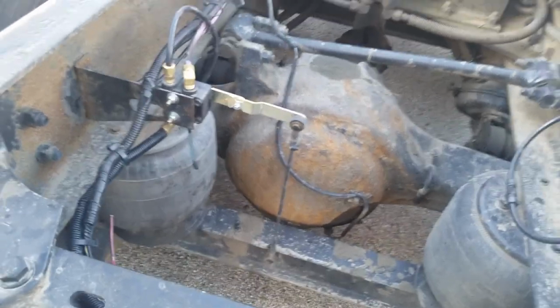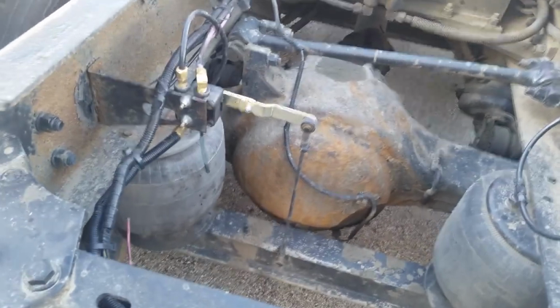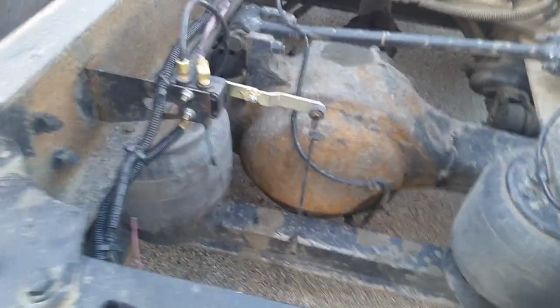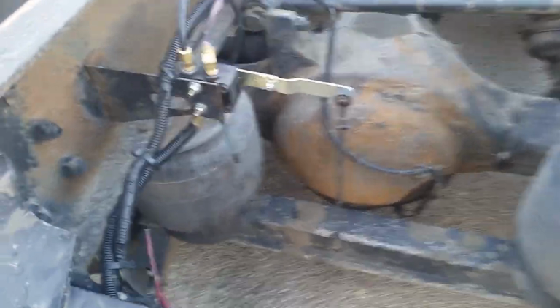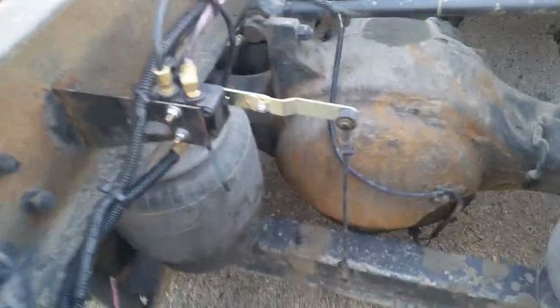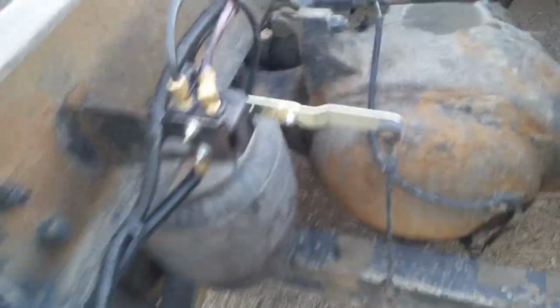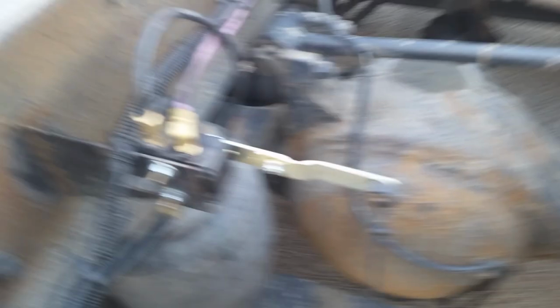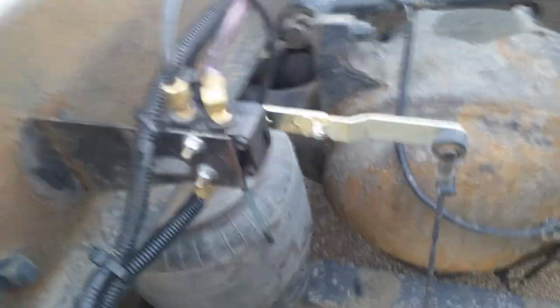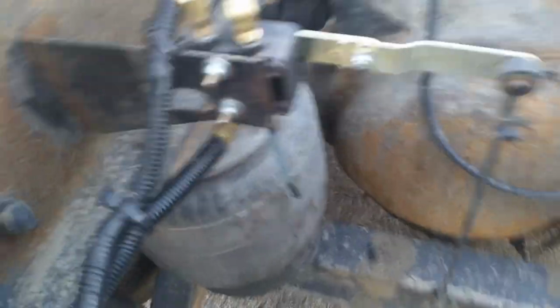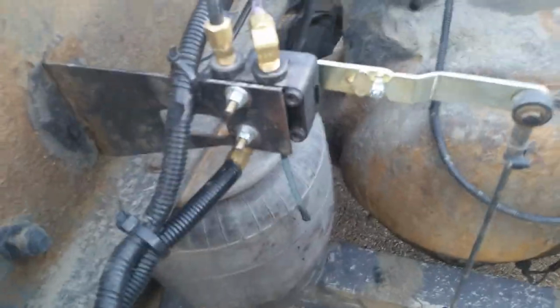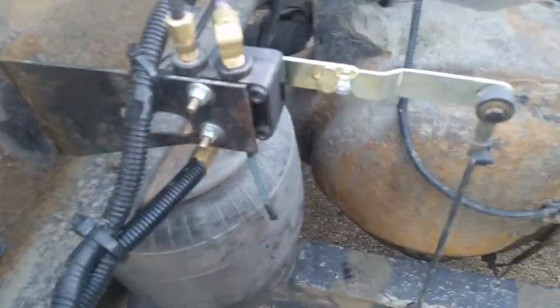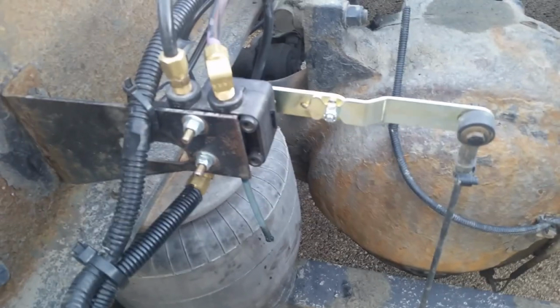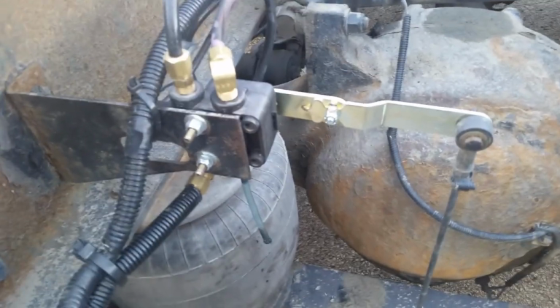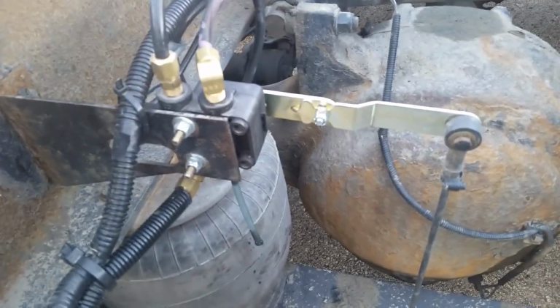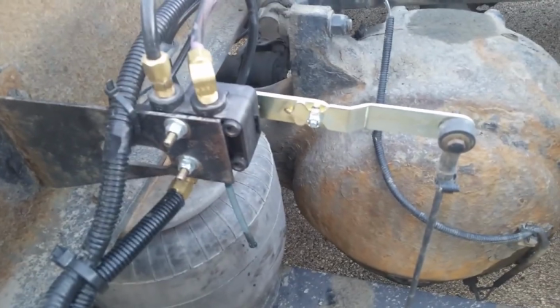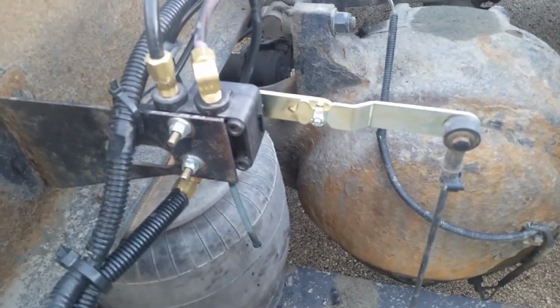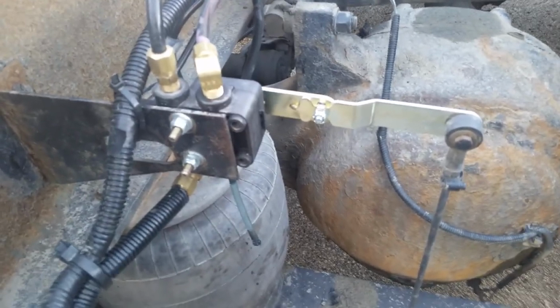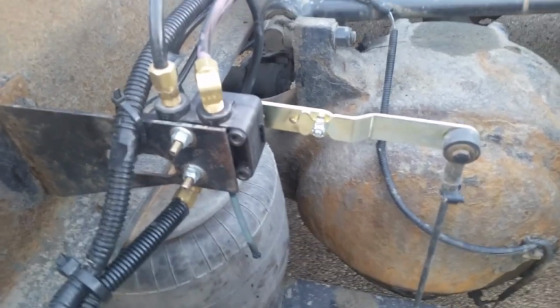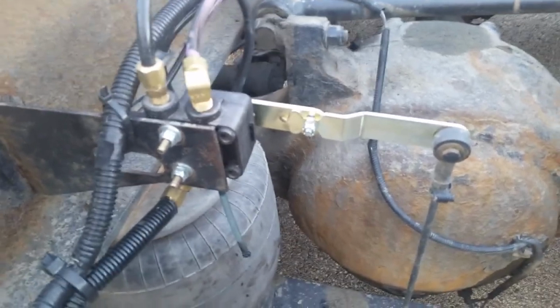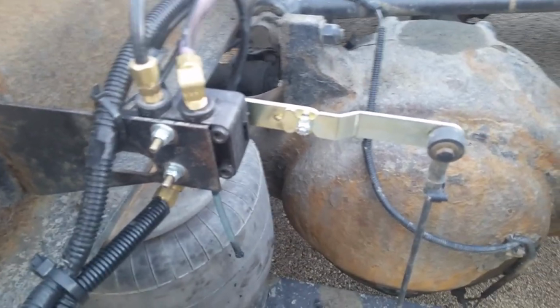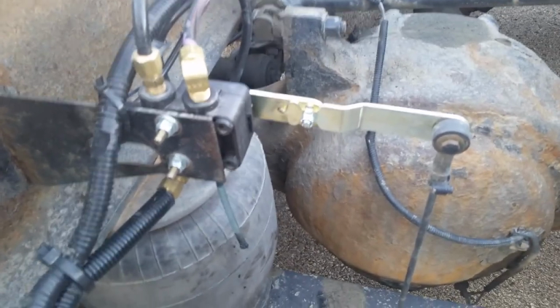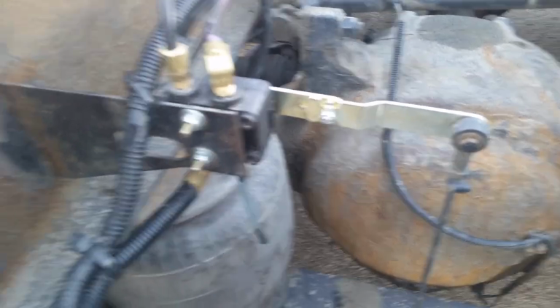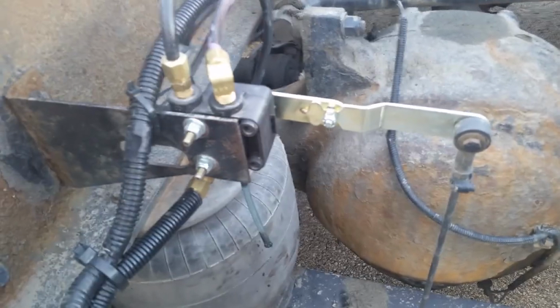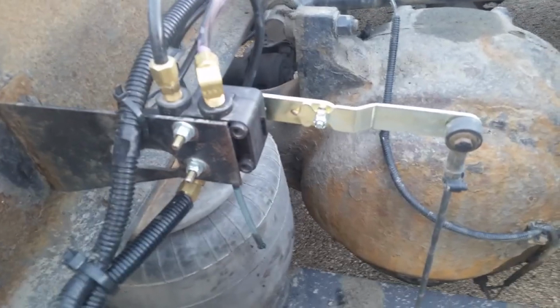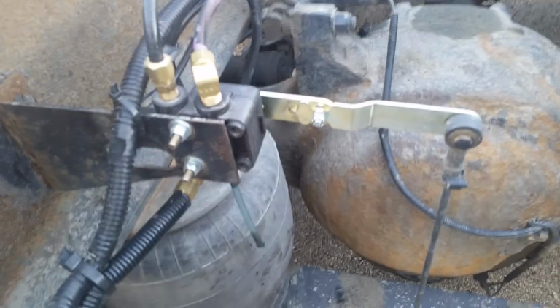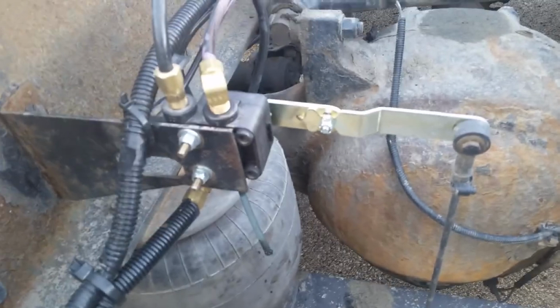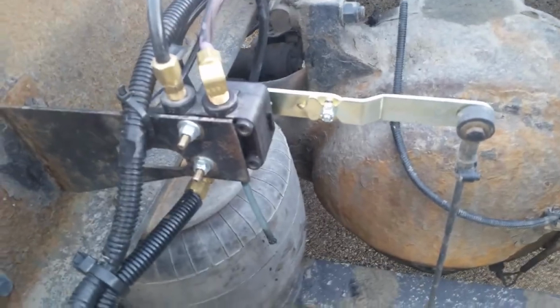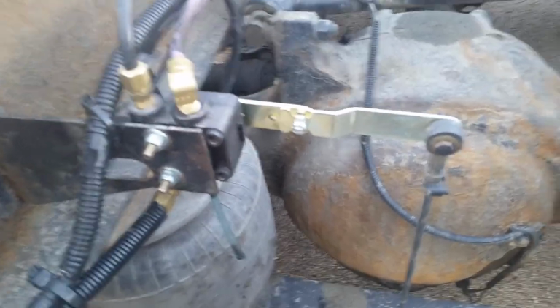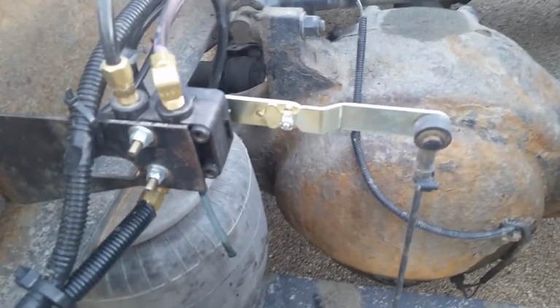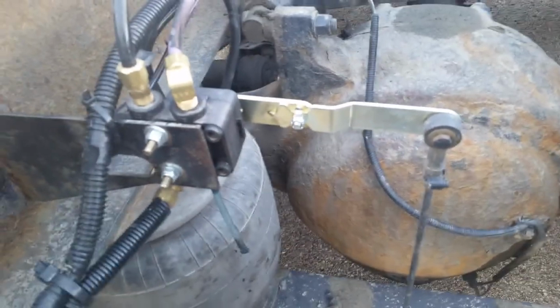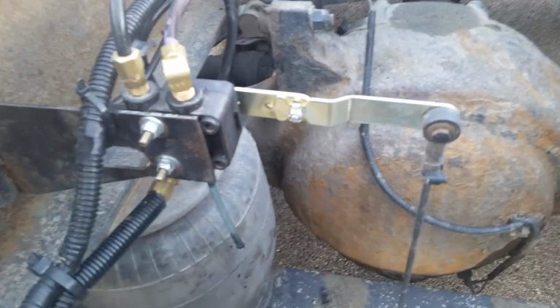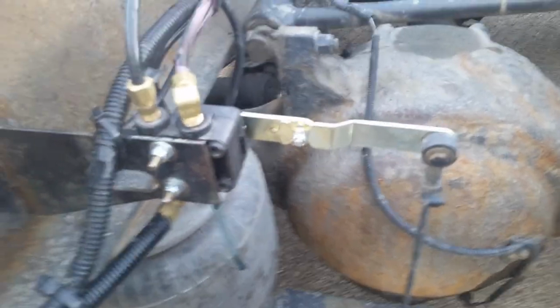Here's something I did the other day. I did a new air ride leveler valve — I put this on. I didn't put it on the internet because I was about out of data. Let me show you how to do this.